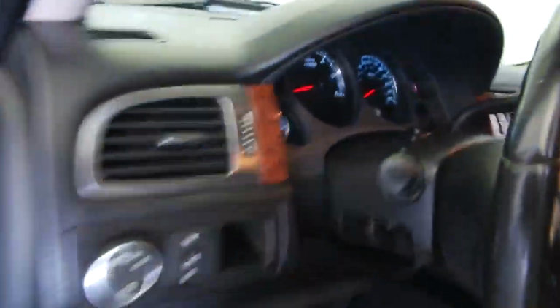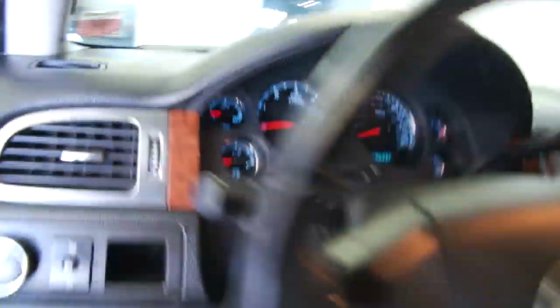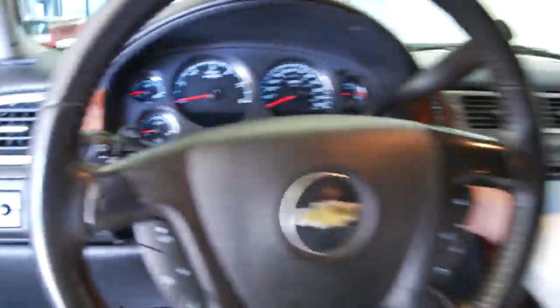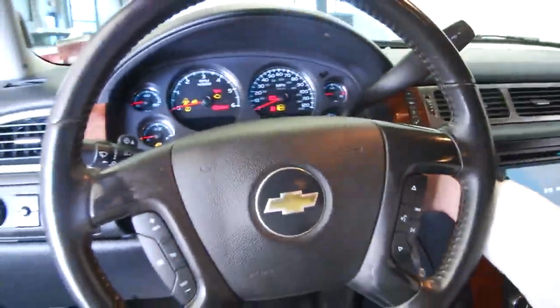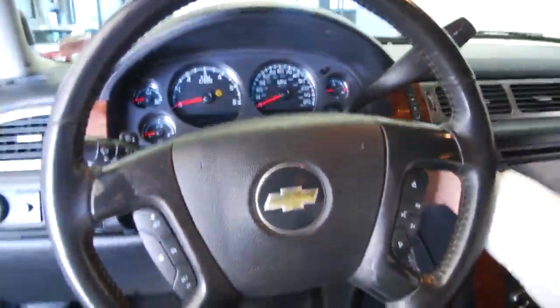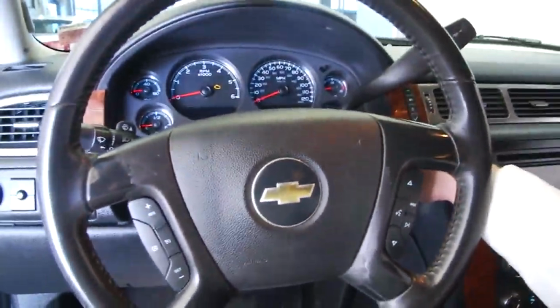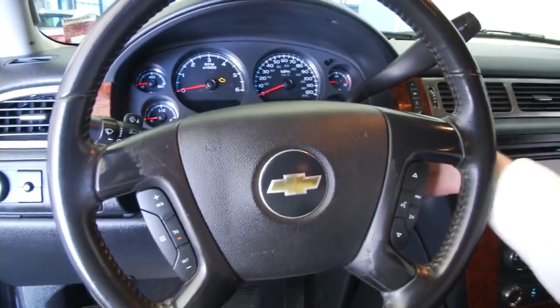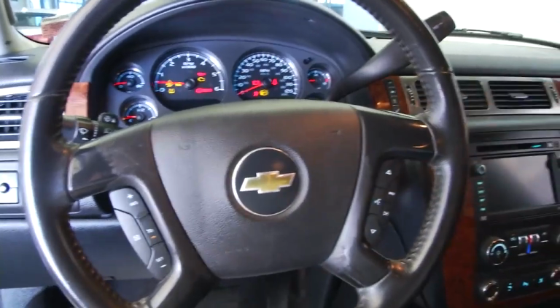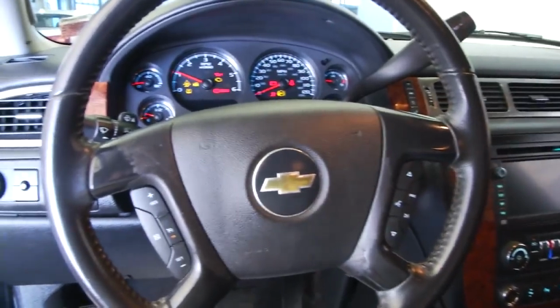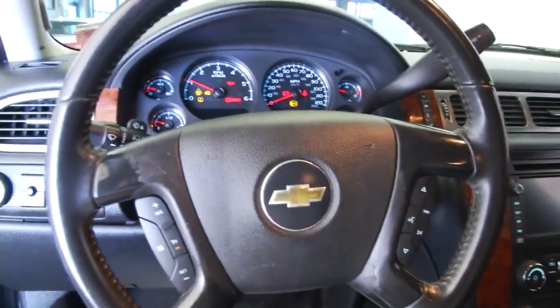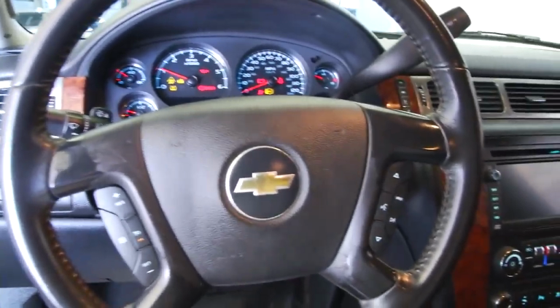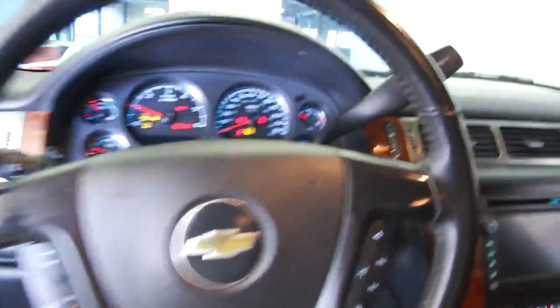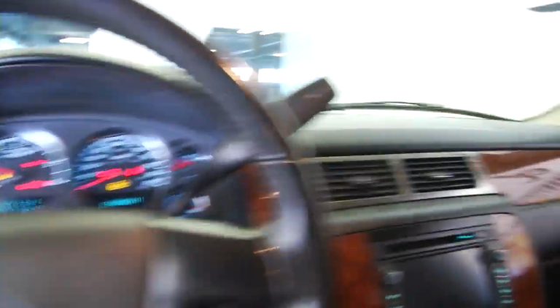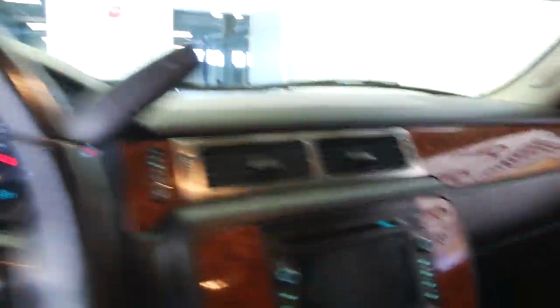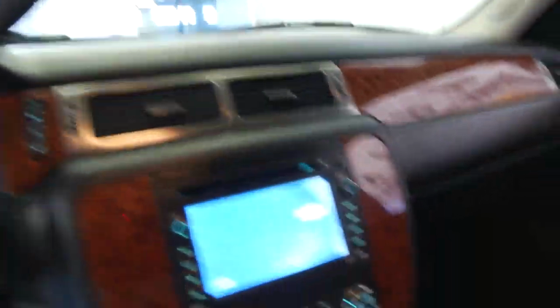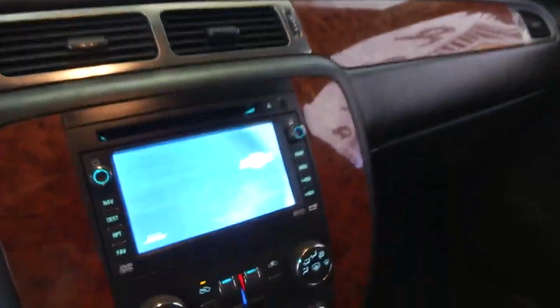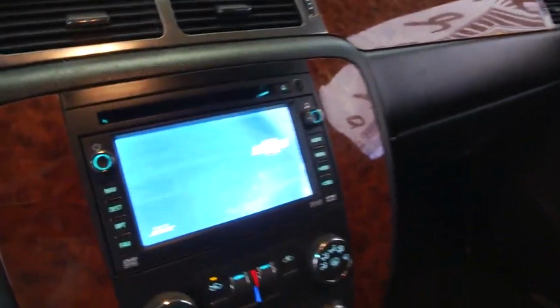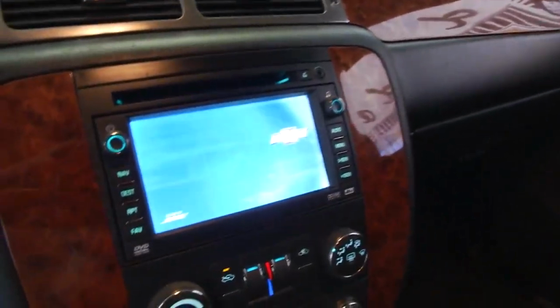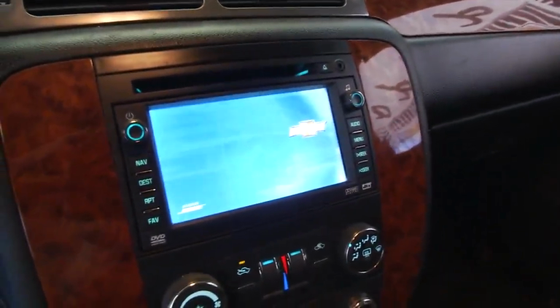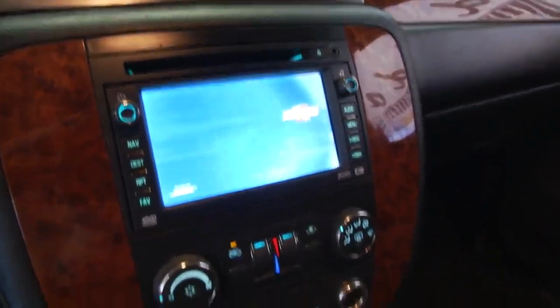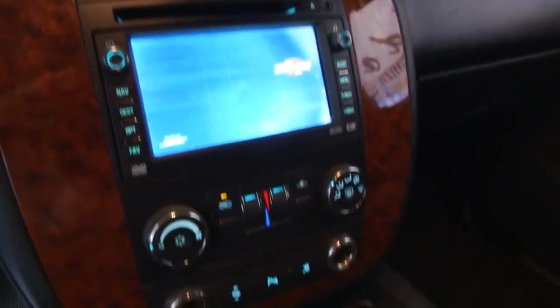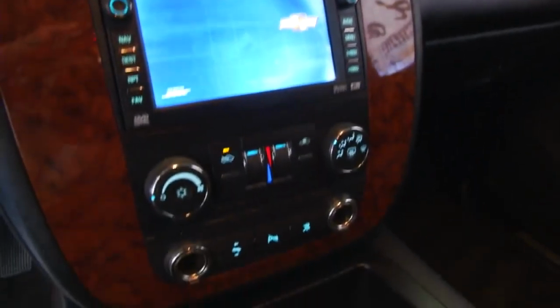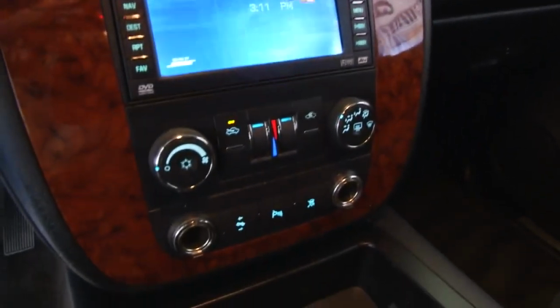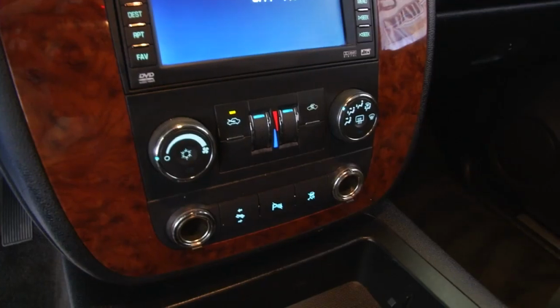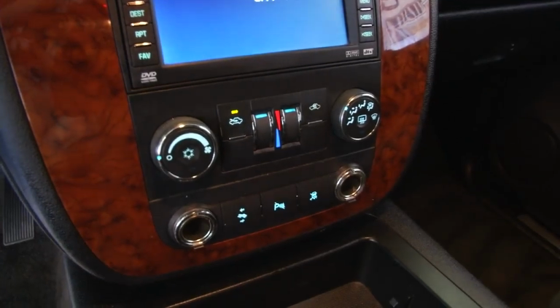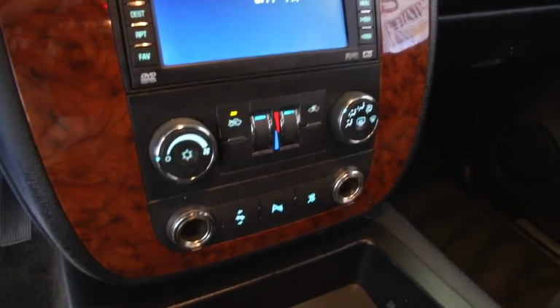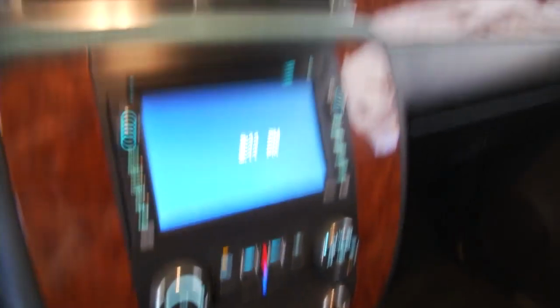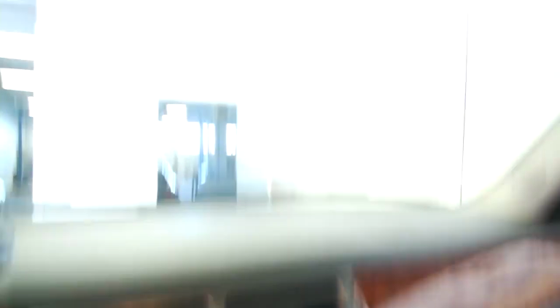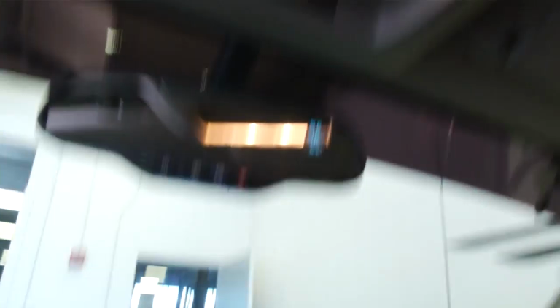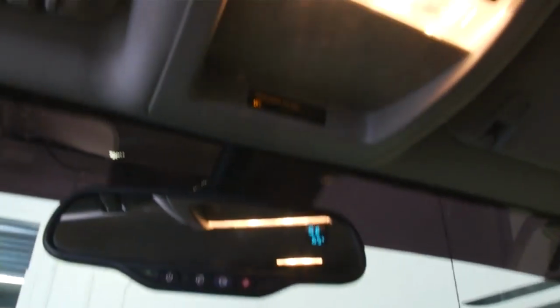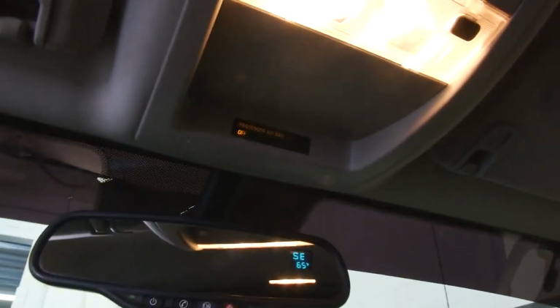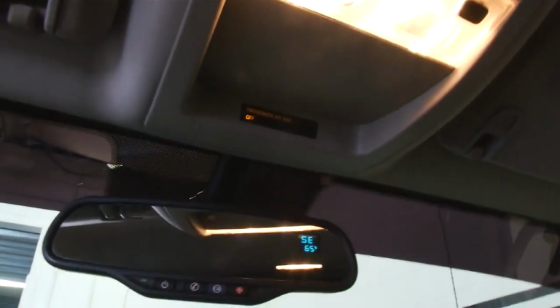Cruise control, audio controls mounted on the steering wheel, CD player, dual zone heat control, OnStar available with a subscription.